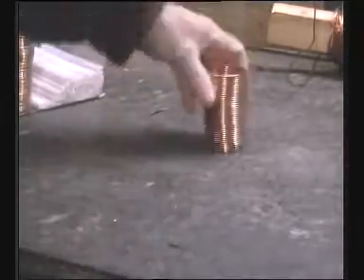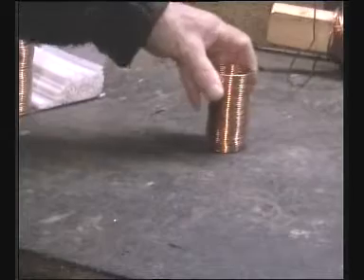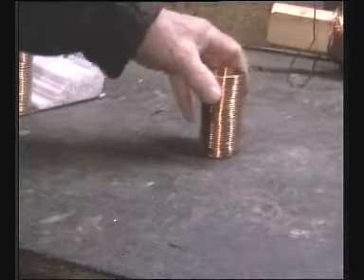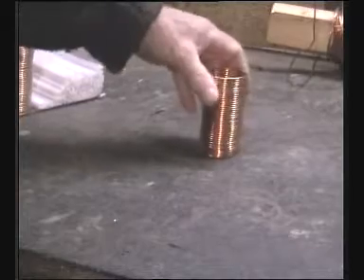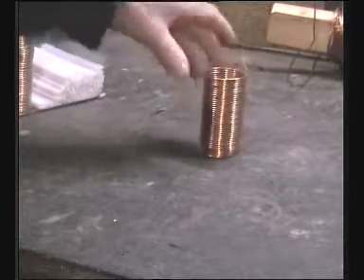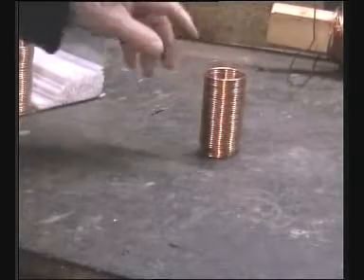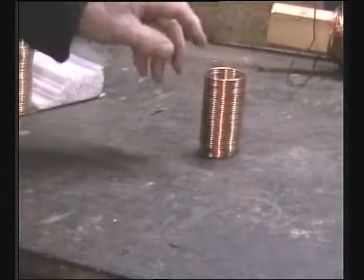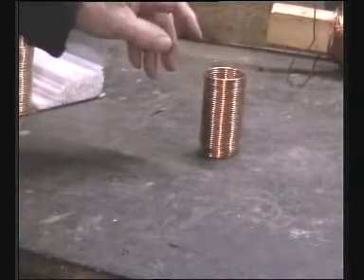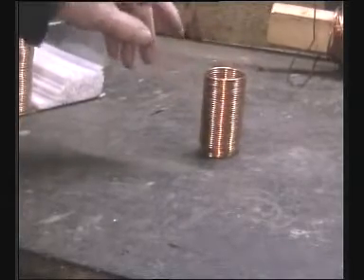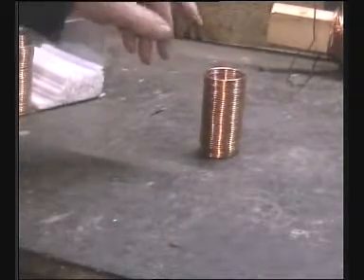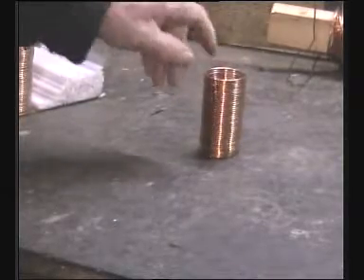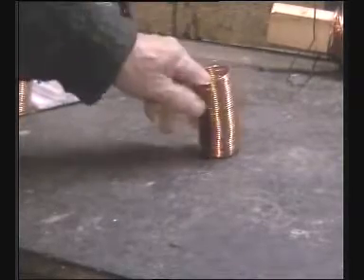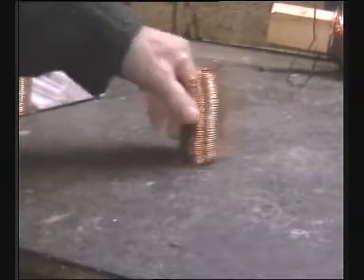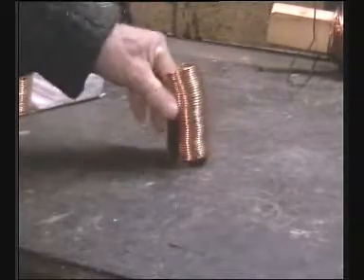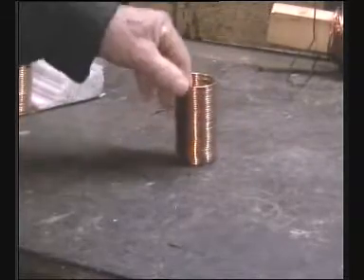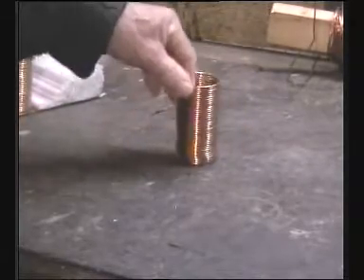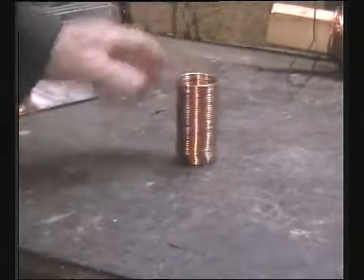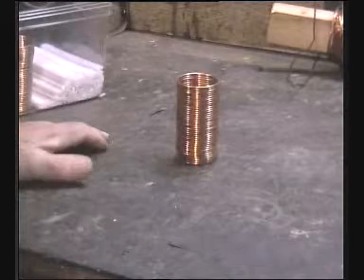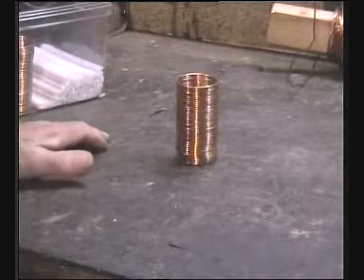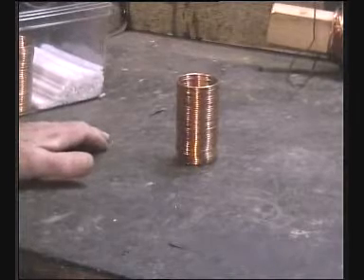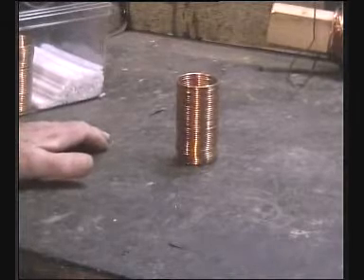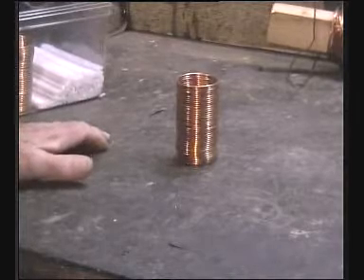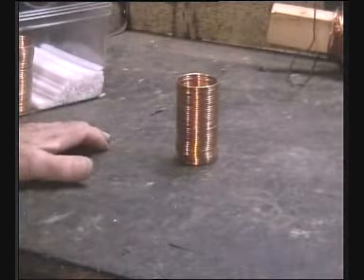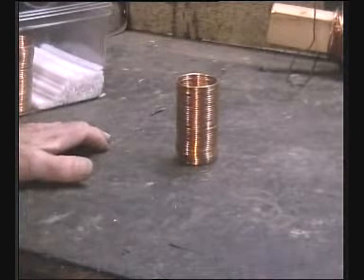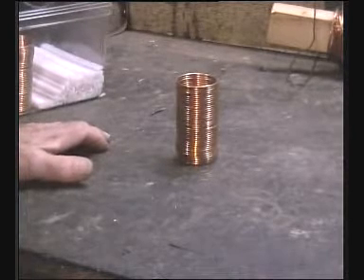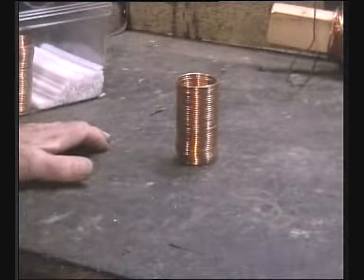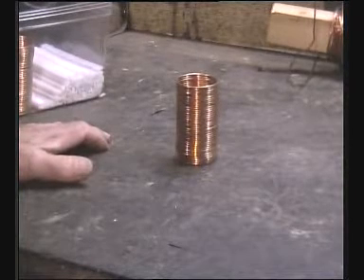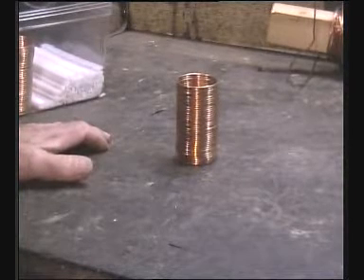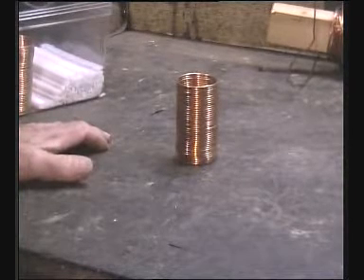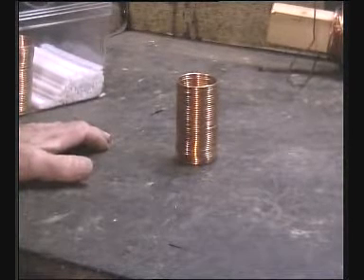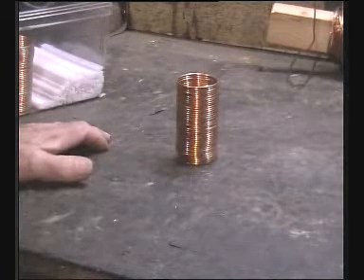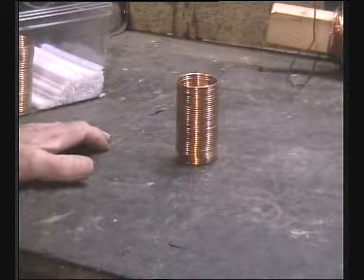I had occasion to produce a quantity of these, so I made myself a wire straightener cum coil winder at the same time, which is now to follow. I'll see you in the next episode.